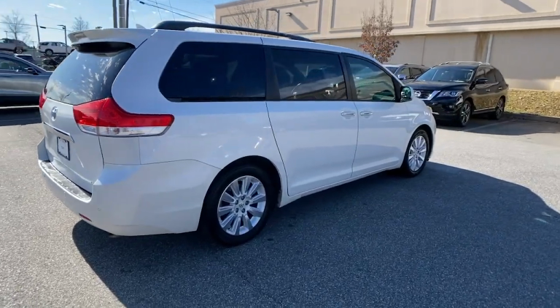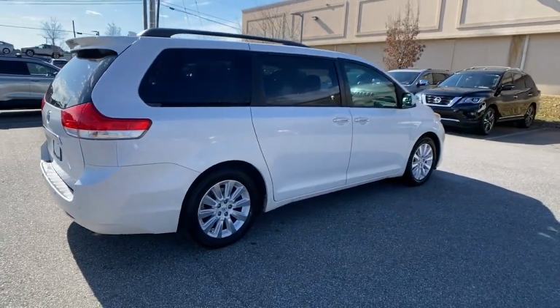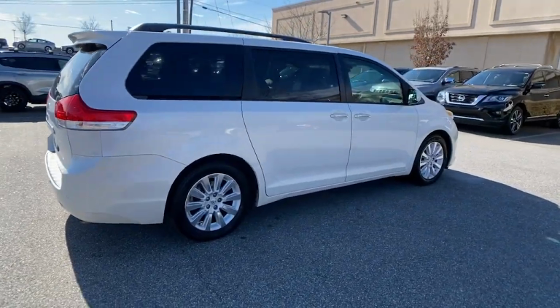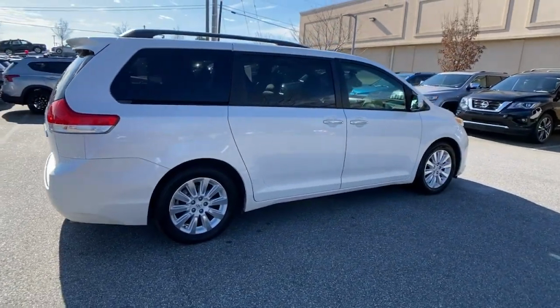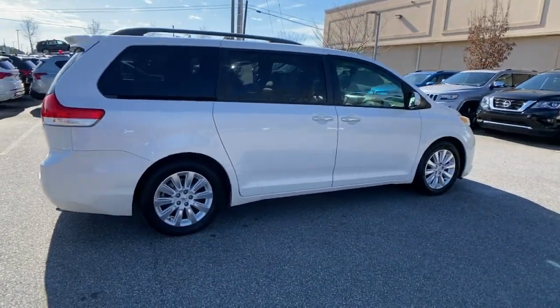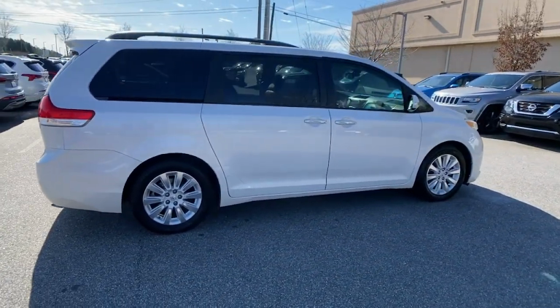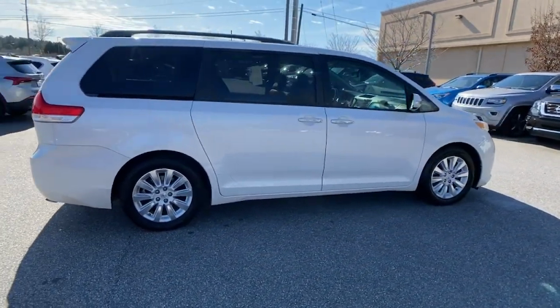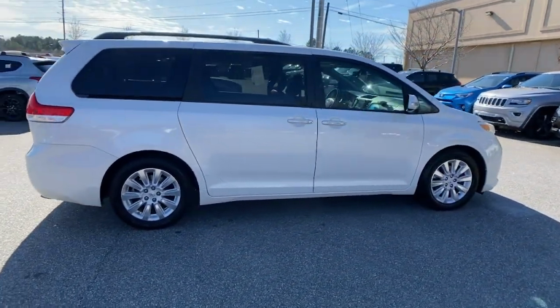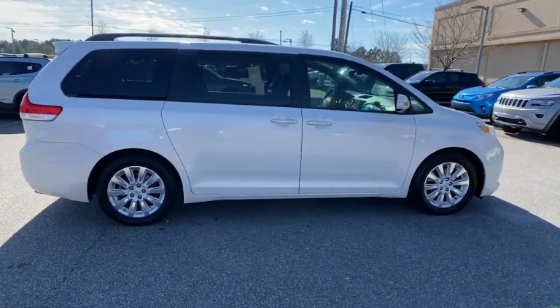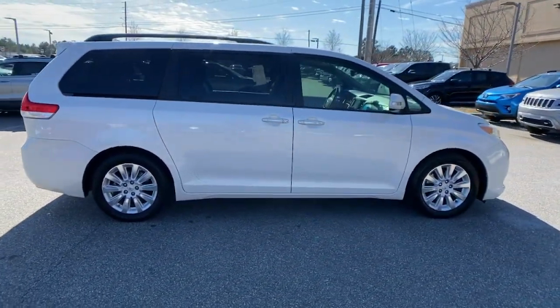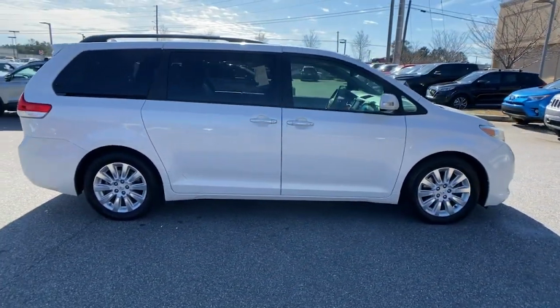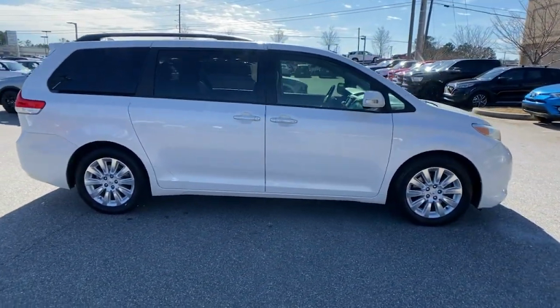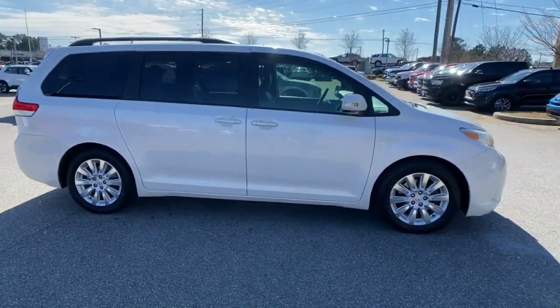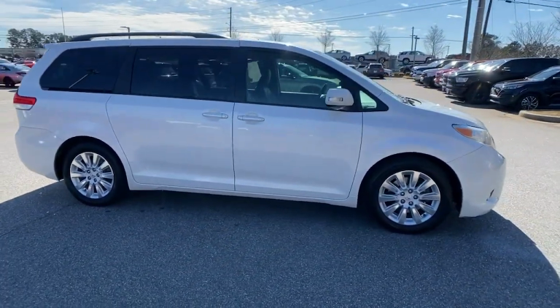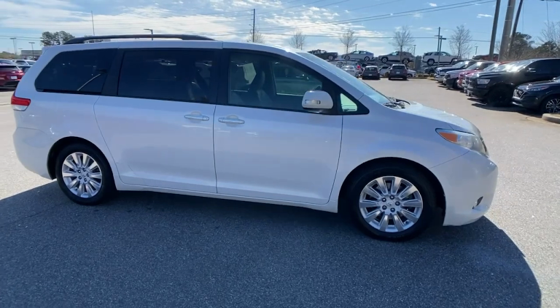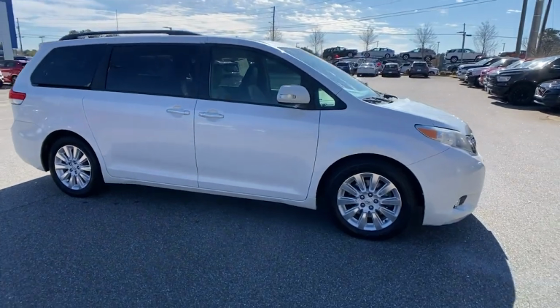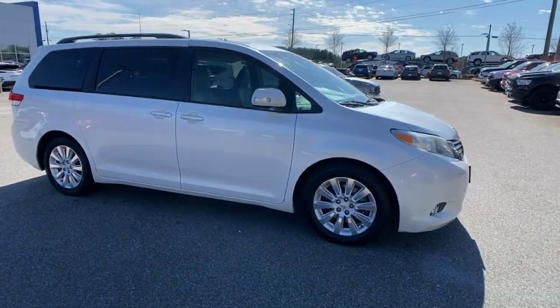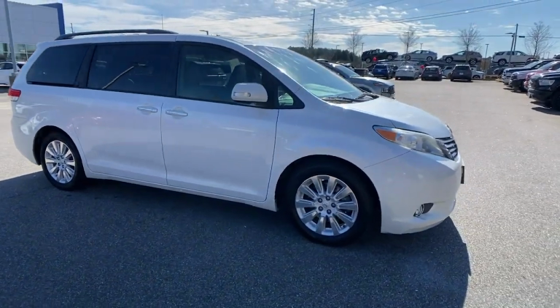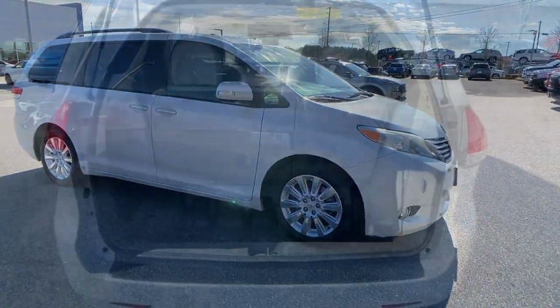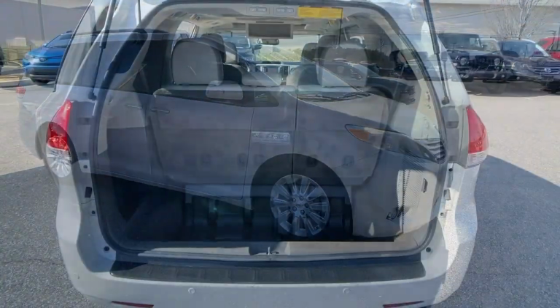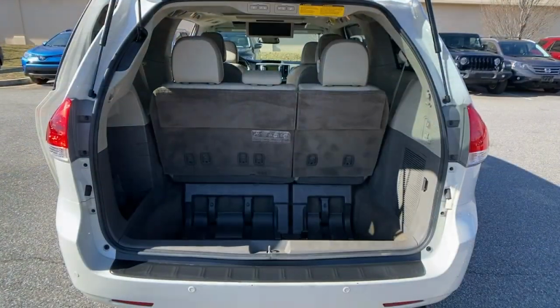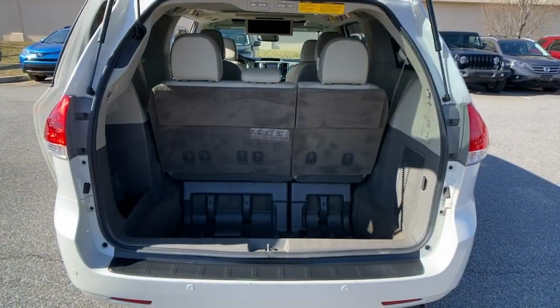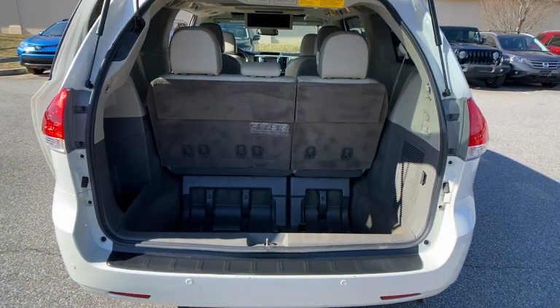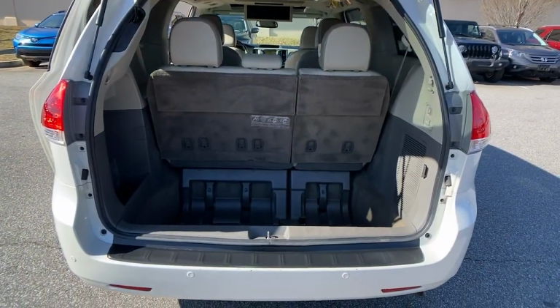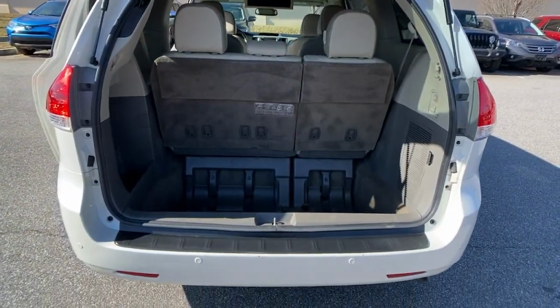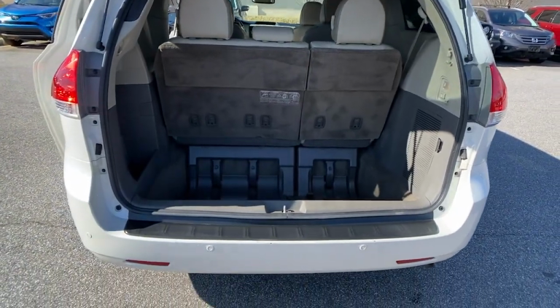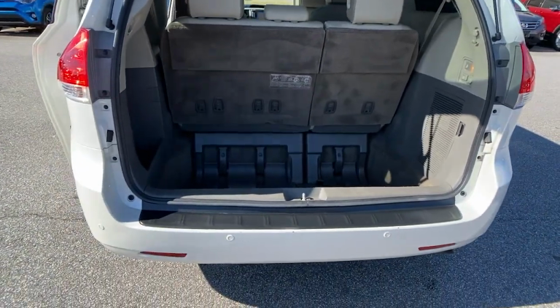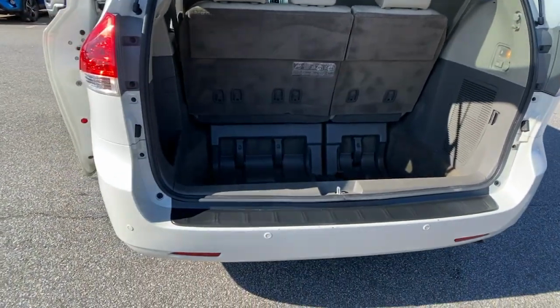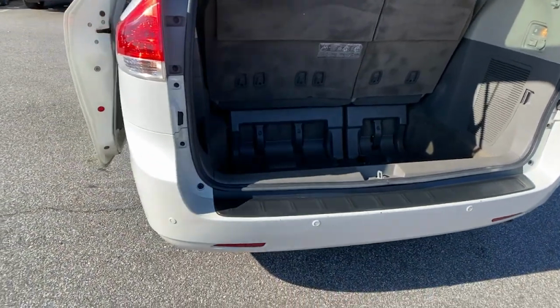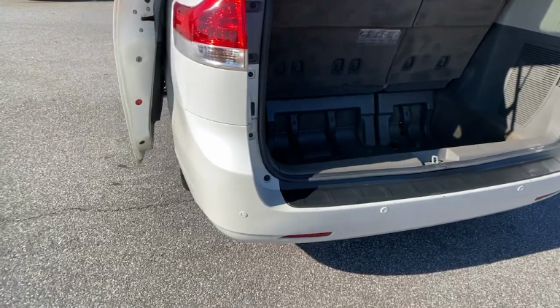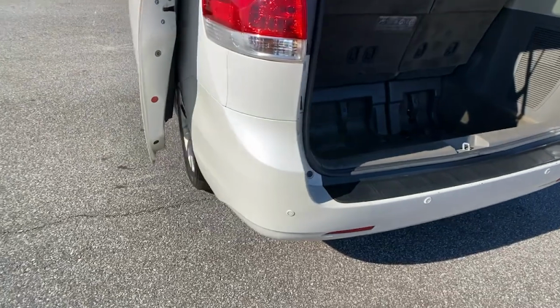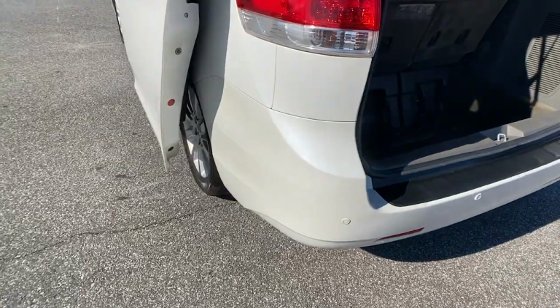Its smart technology, bold design, and smooth, powerful ride give you the confidence you need to navigate your busy life. These are just some of the great options this vehicle comes with.